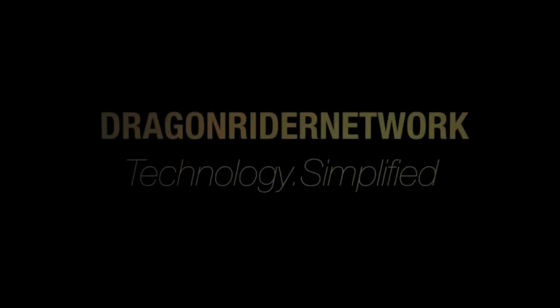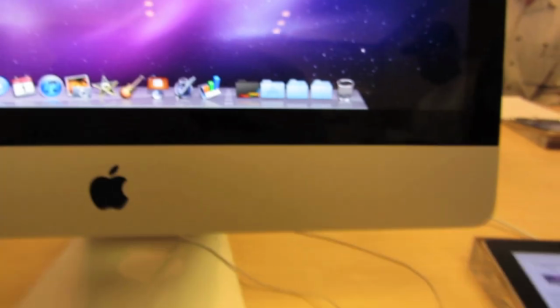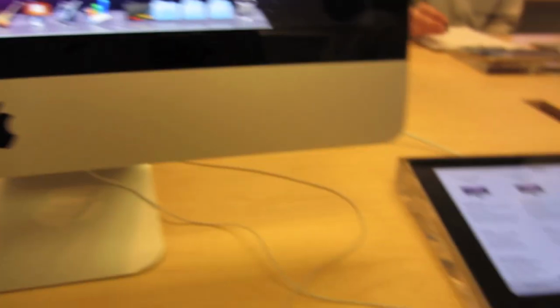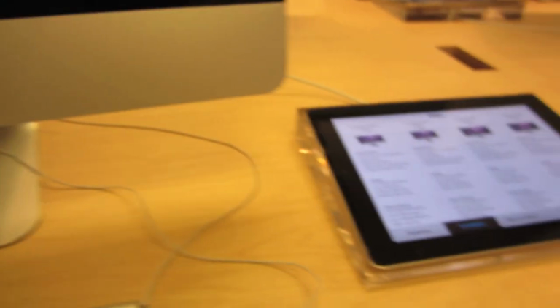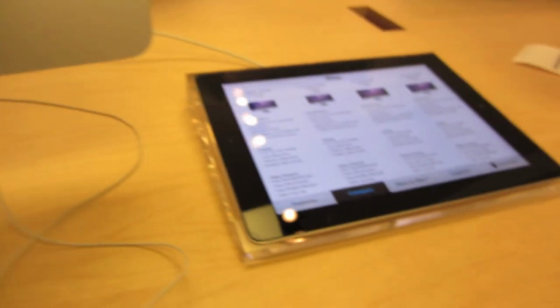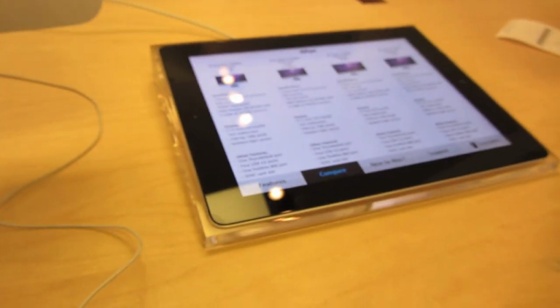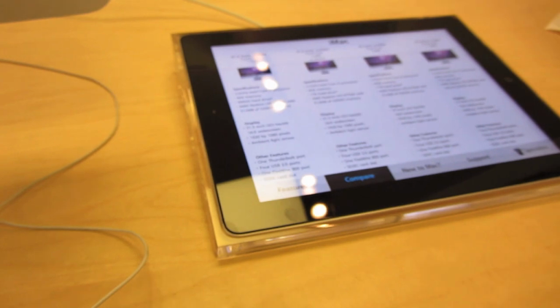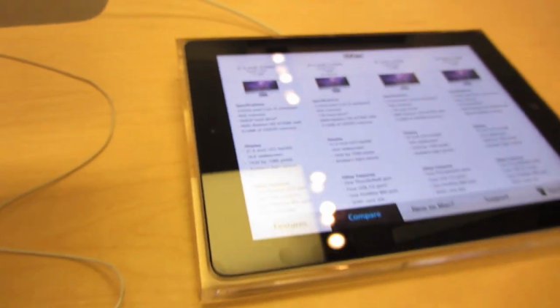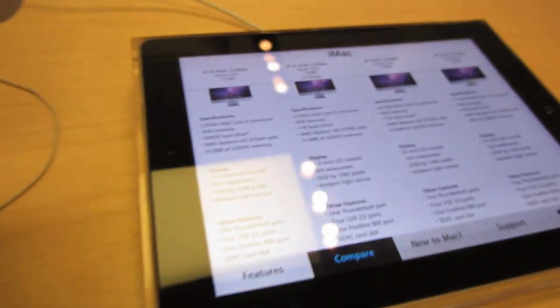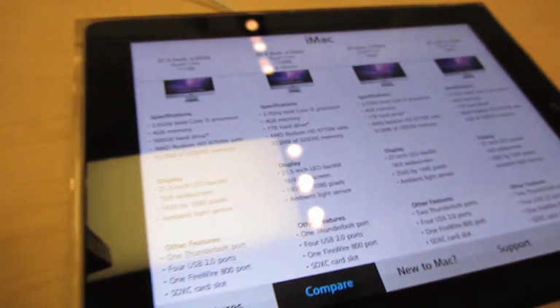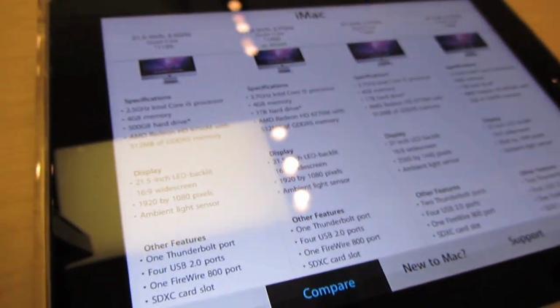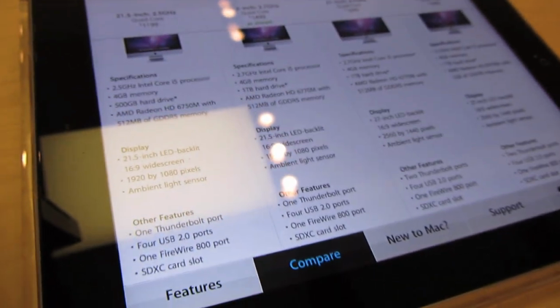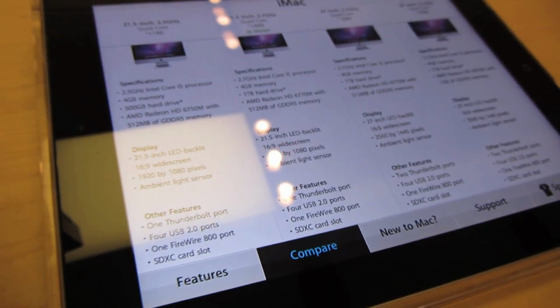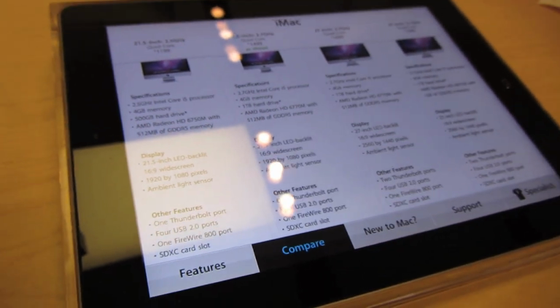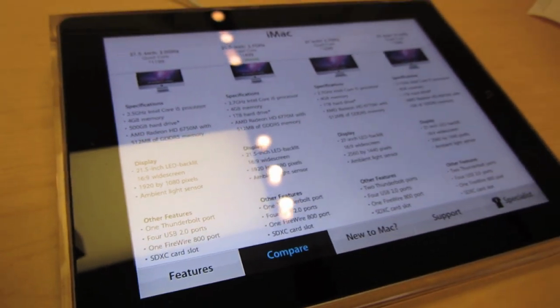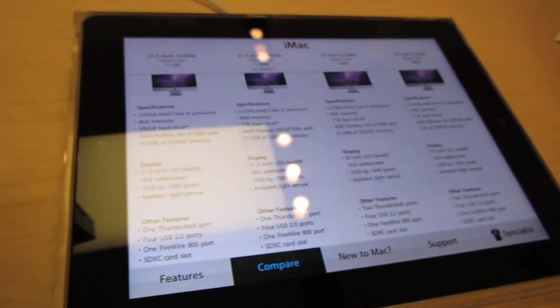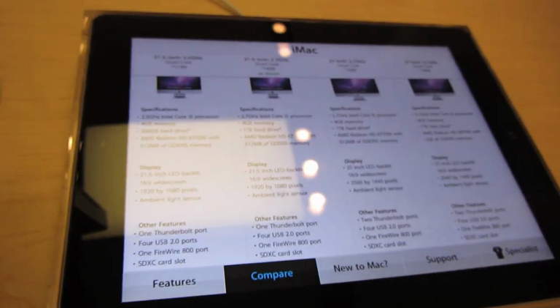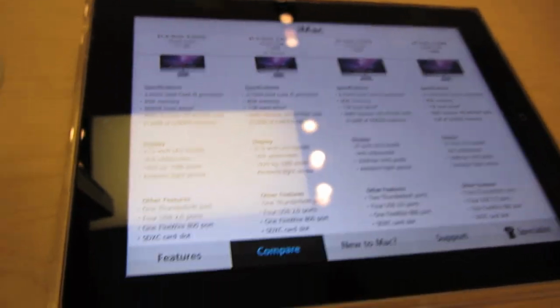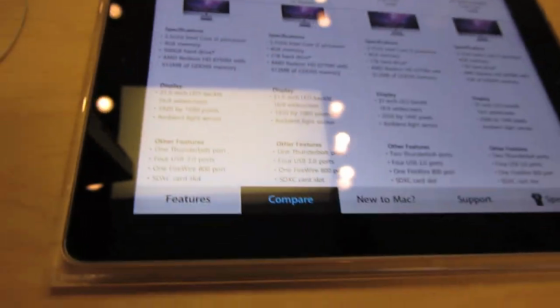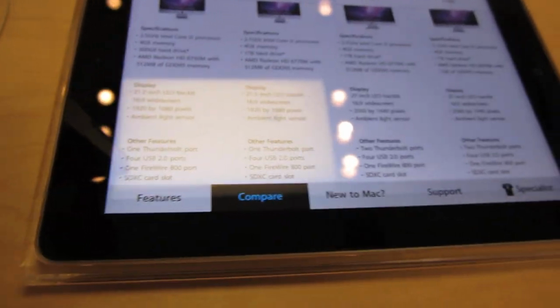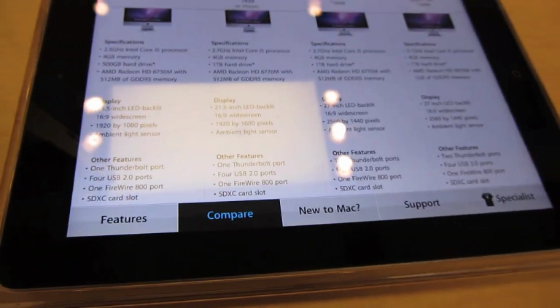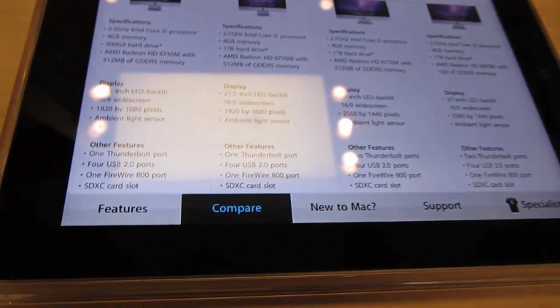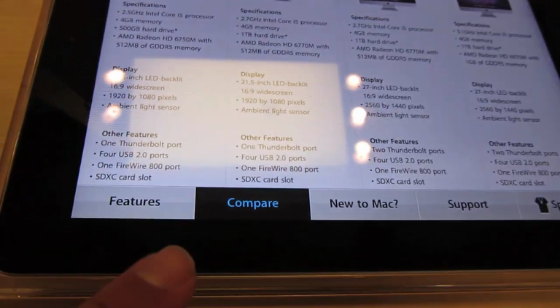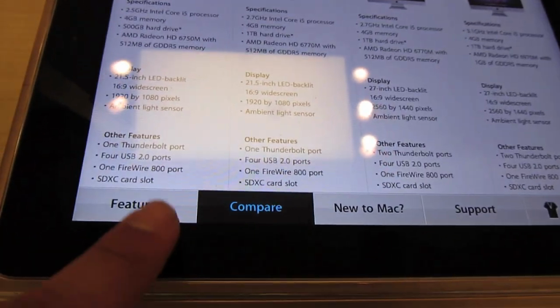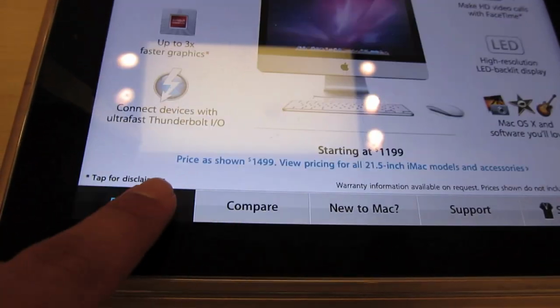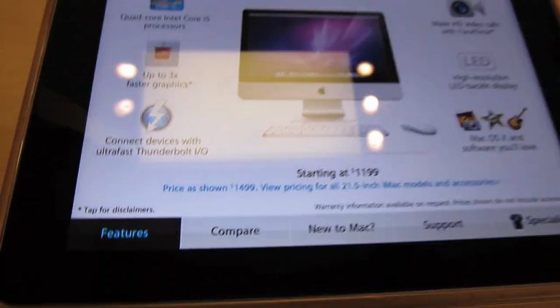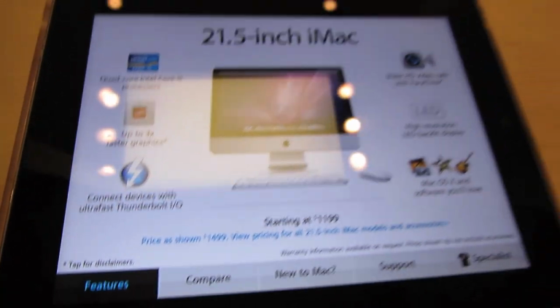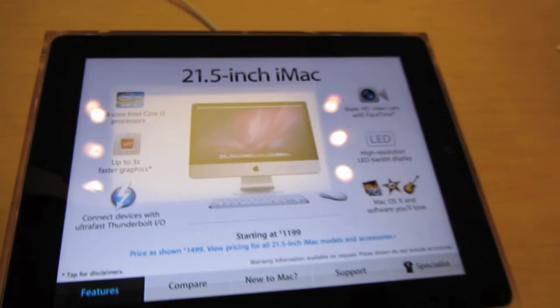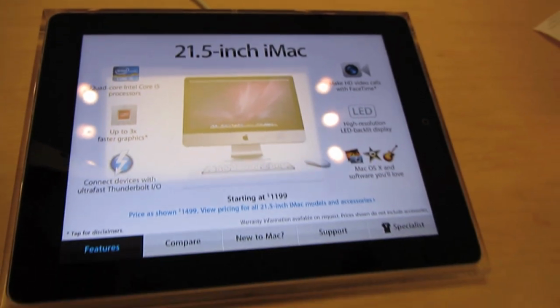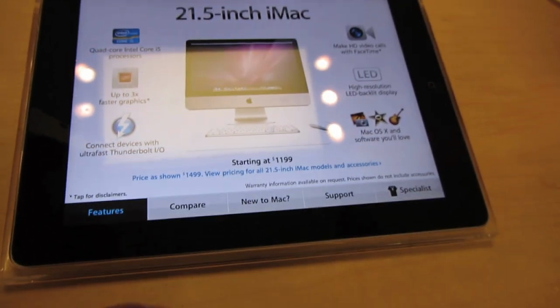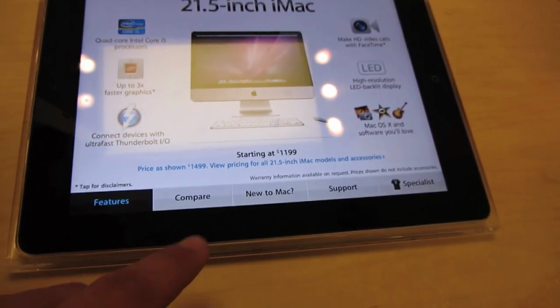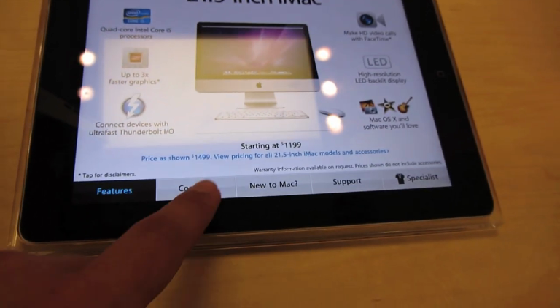Hey guys, what's up? It's Connor from Dragonrider Network here doing an overview of the updated Apple Stores. Apple is calling it Apple Store 2.0.